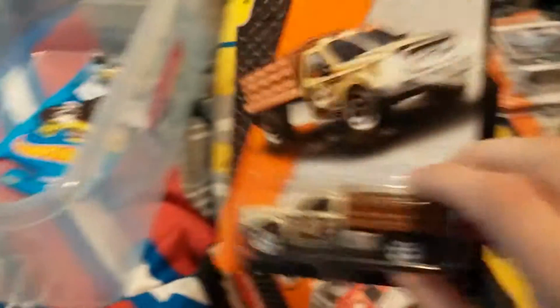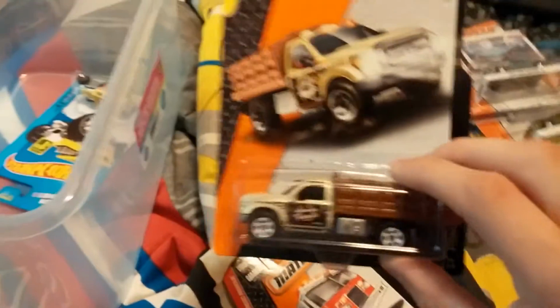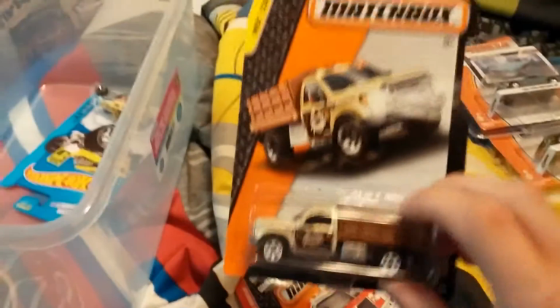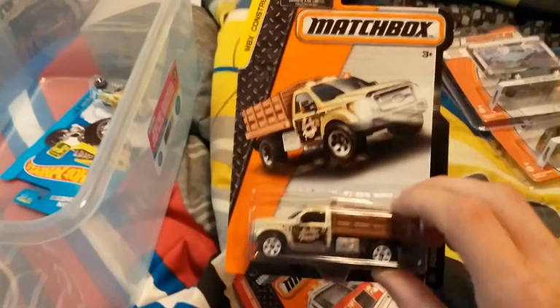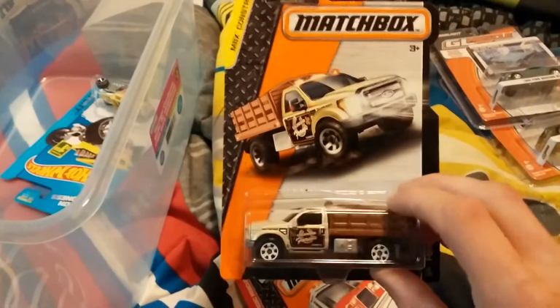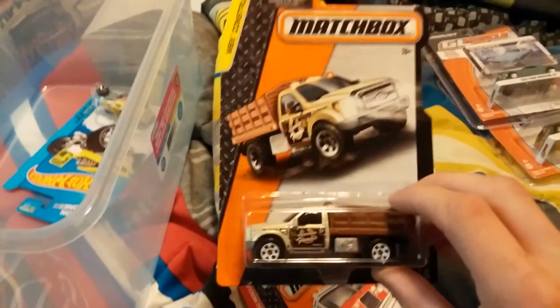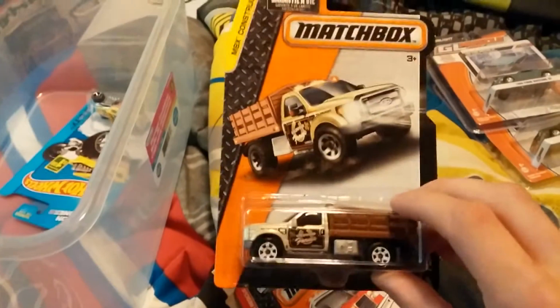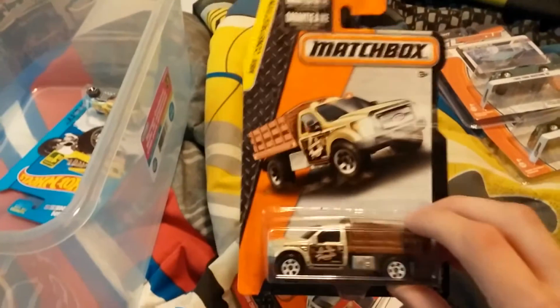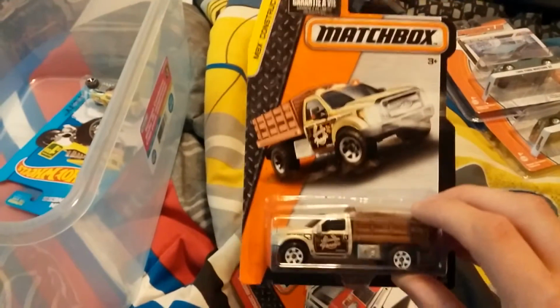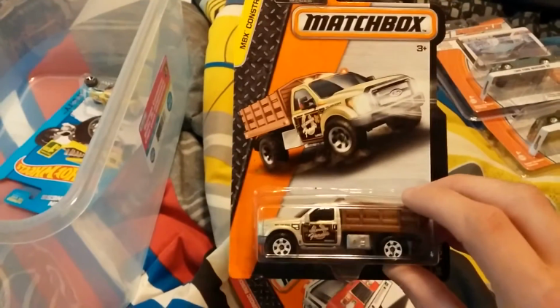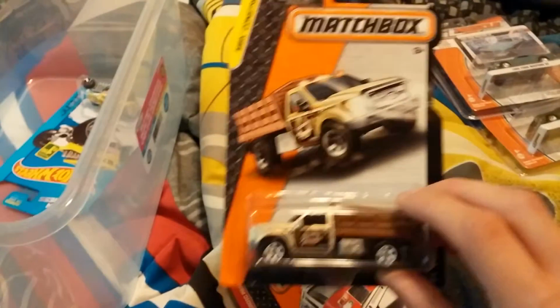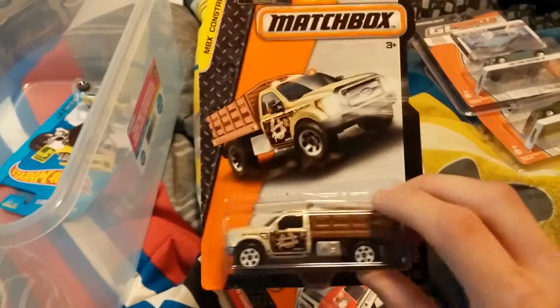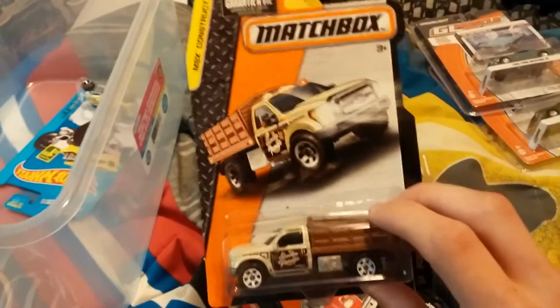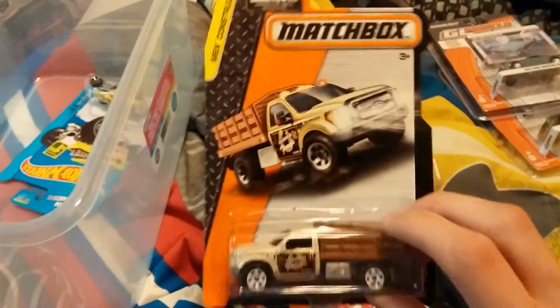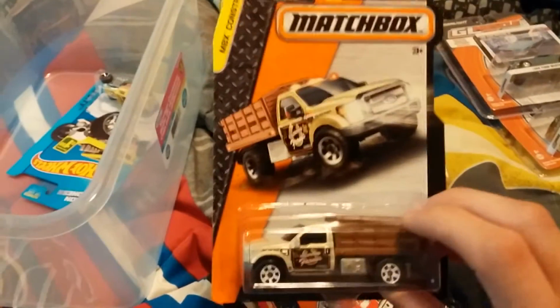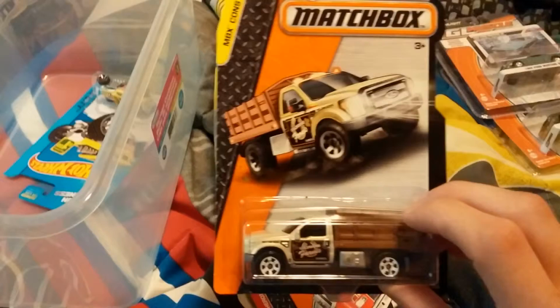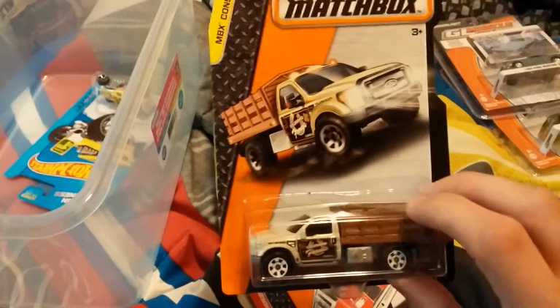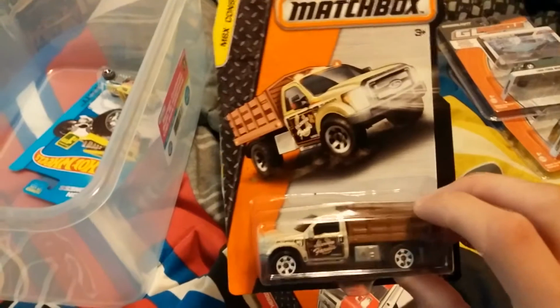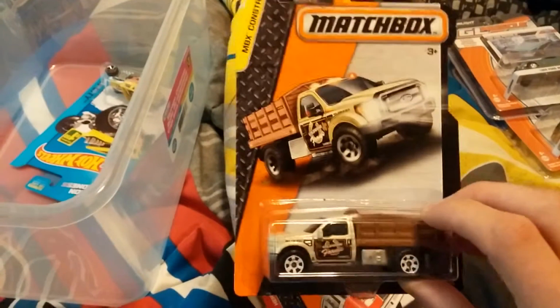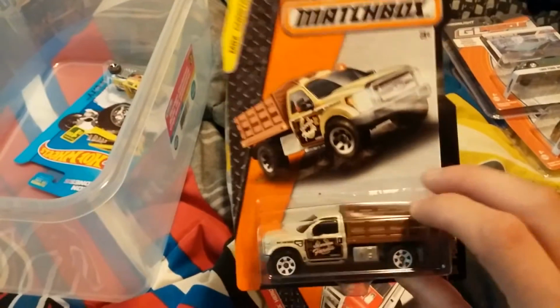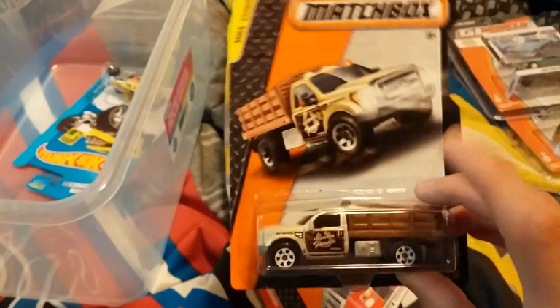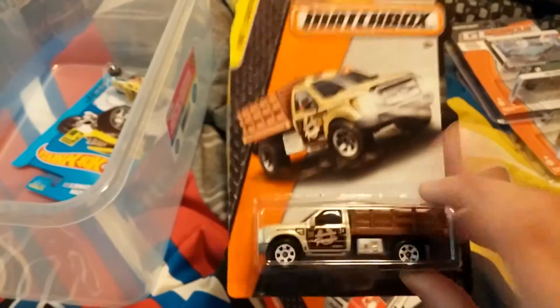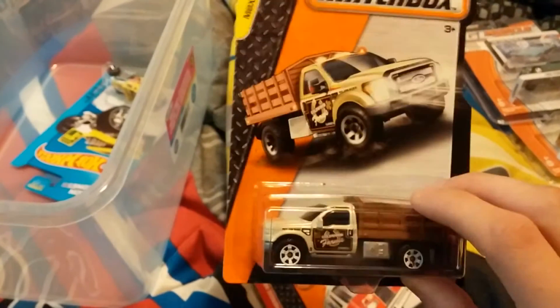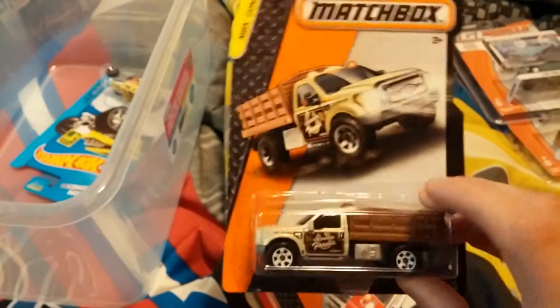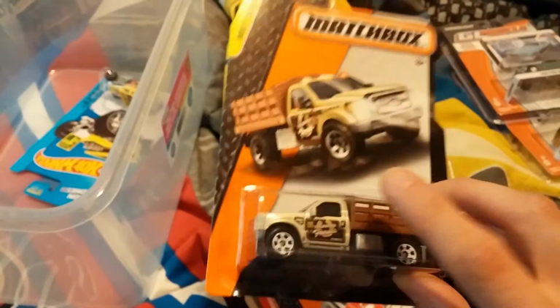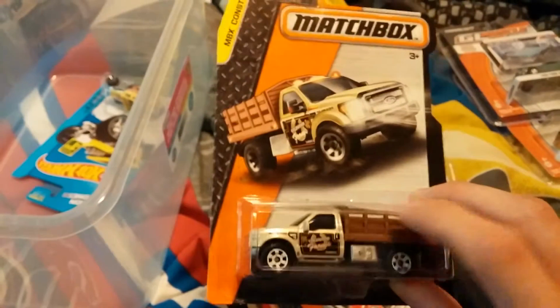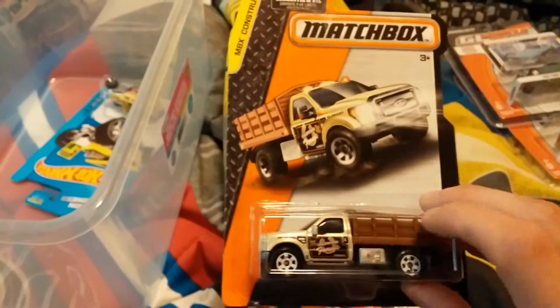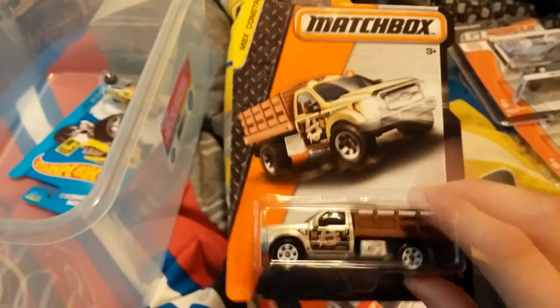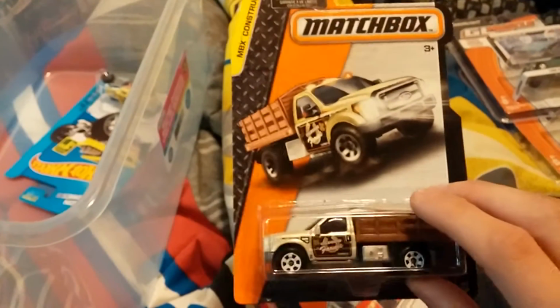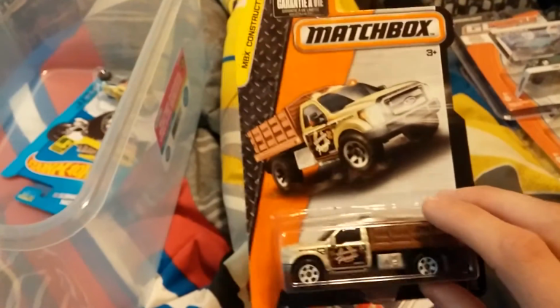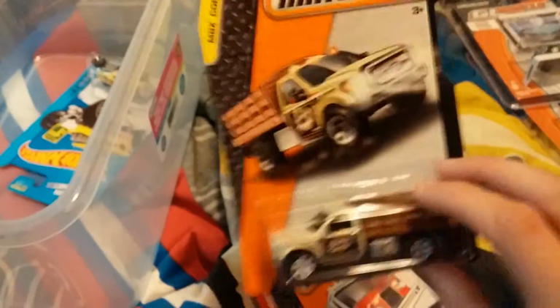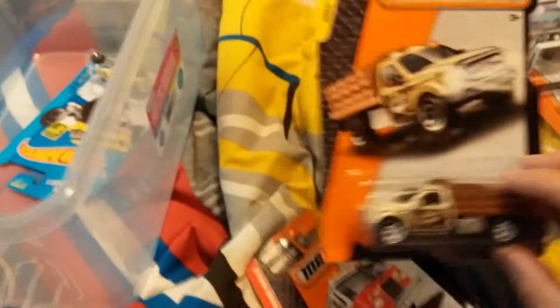Here's the Ford Stakebed. I have two variations now of this truck. I like it as well.